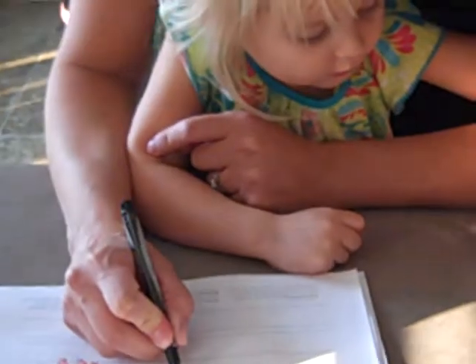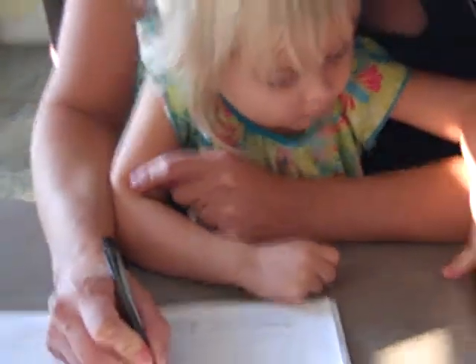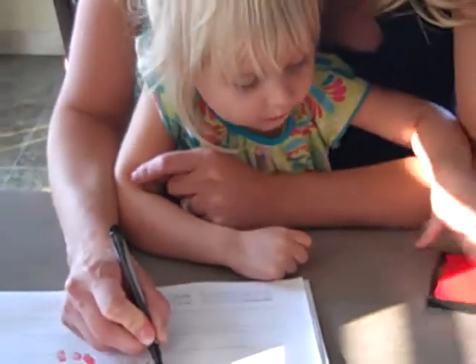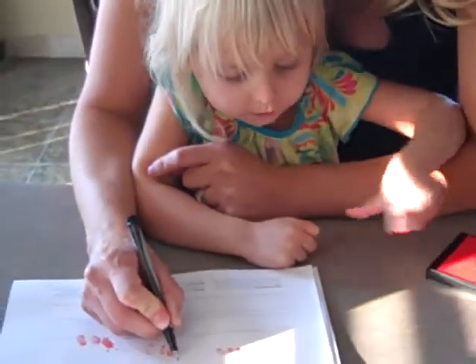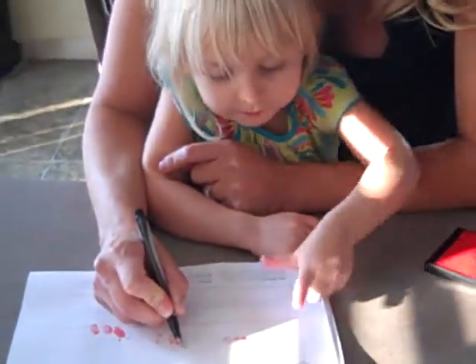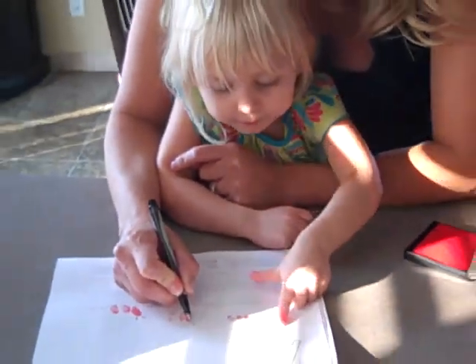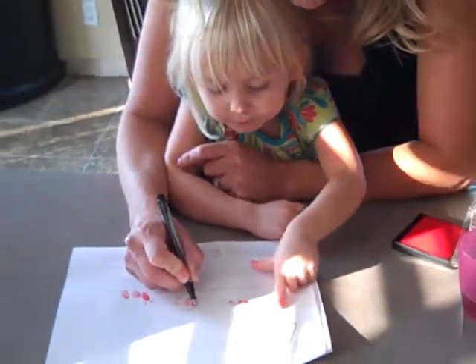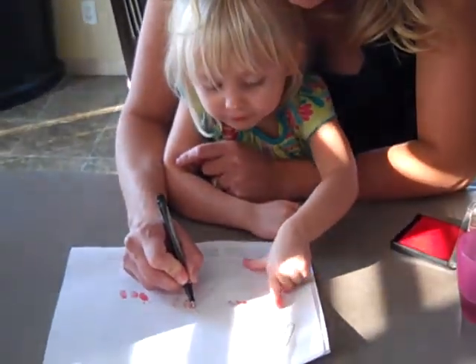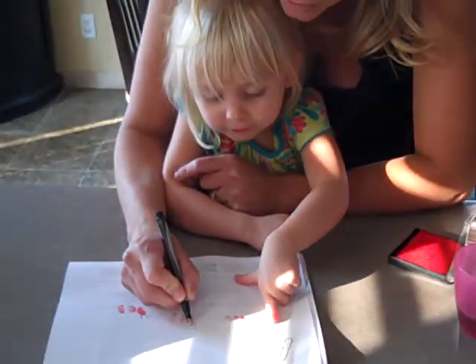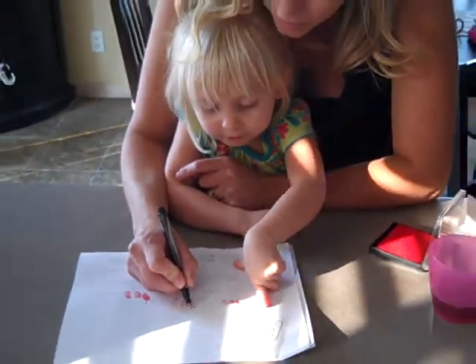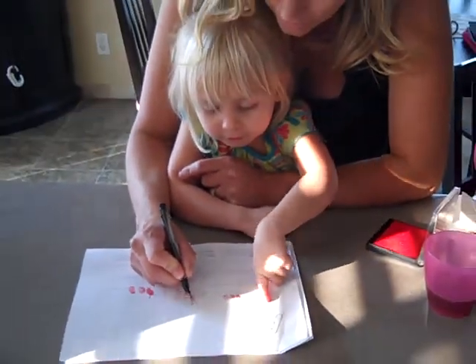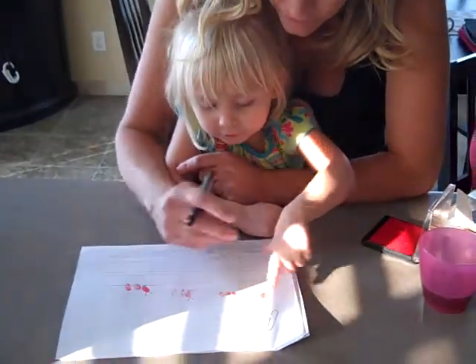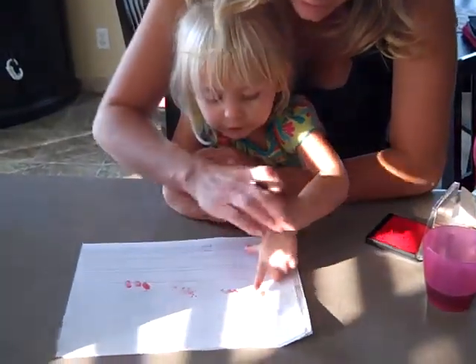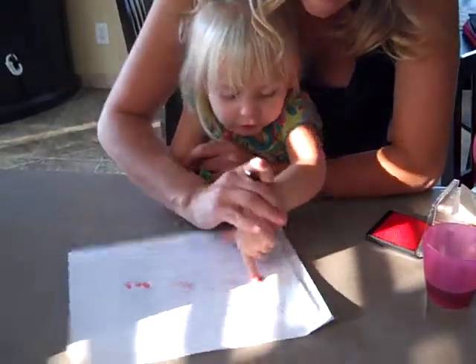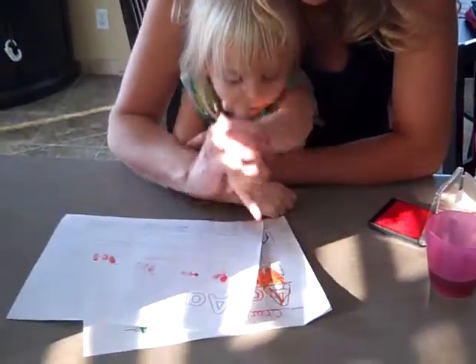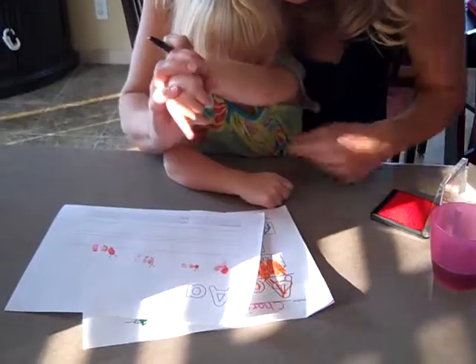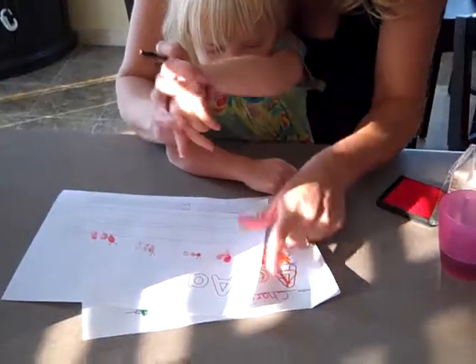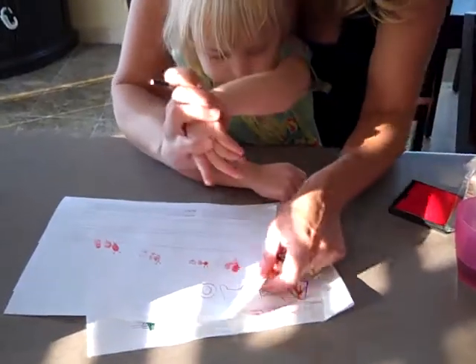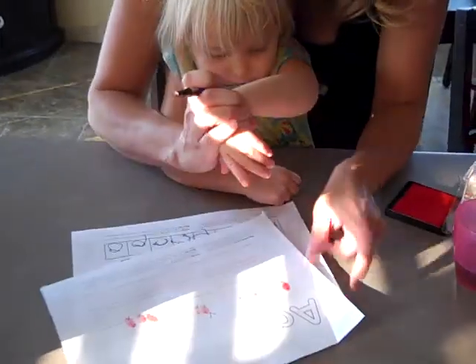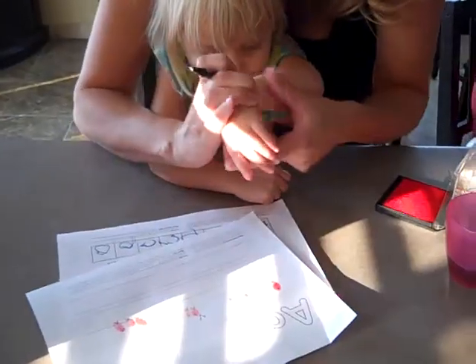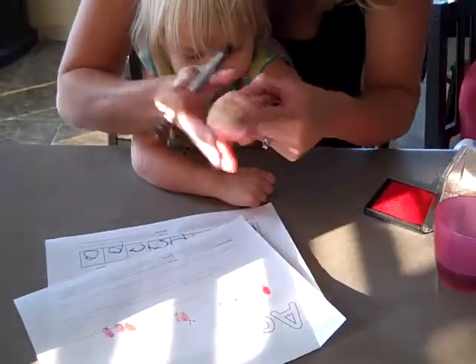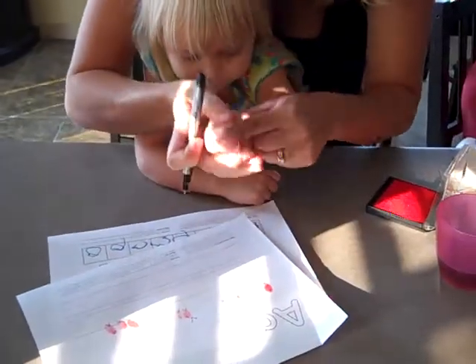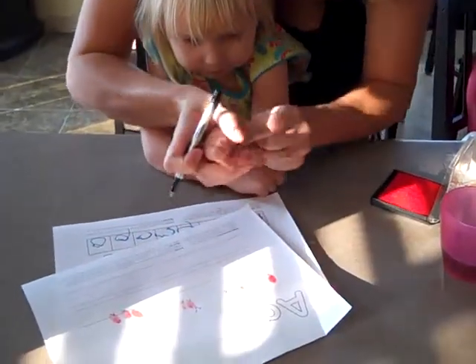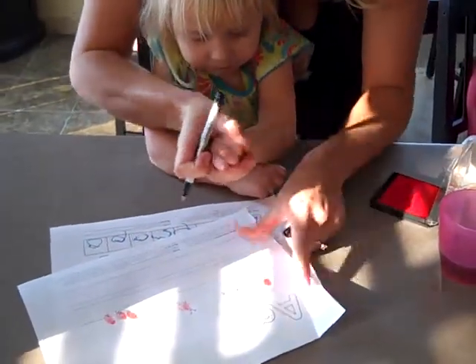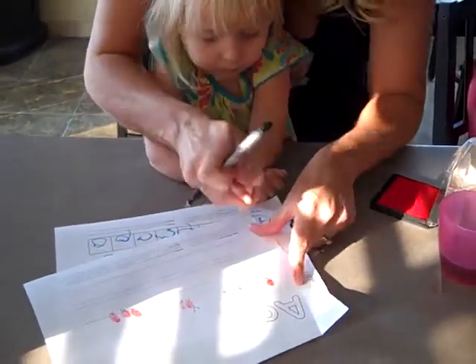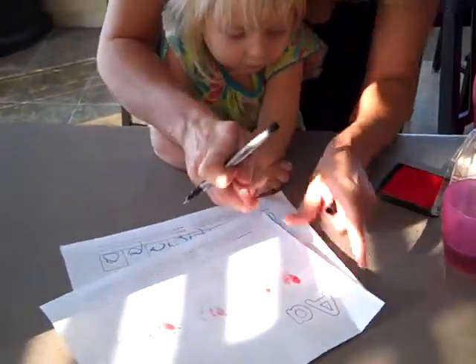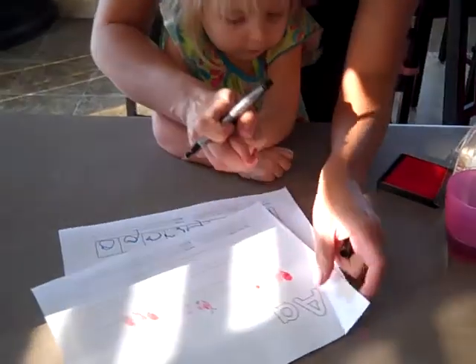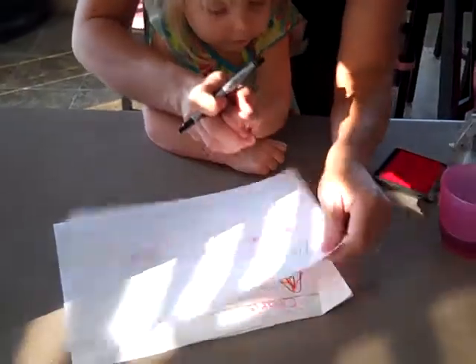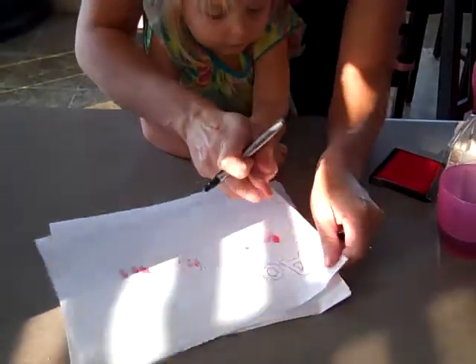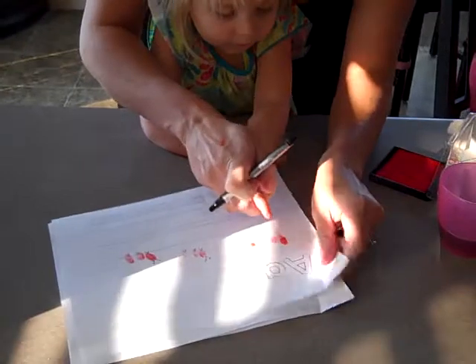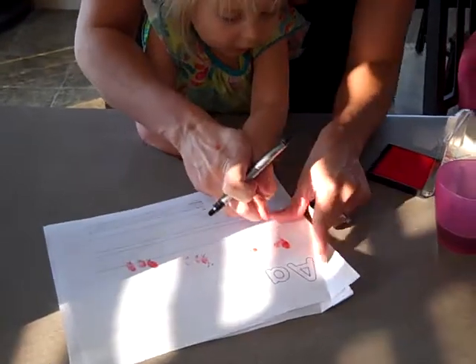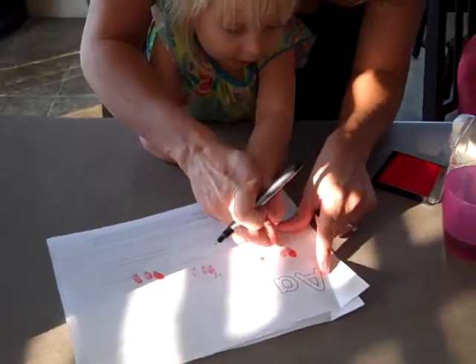Mommy draws antlers. Put three dots in a row. One, two. Oops, two. Here, give me your finger. And three.